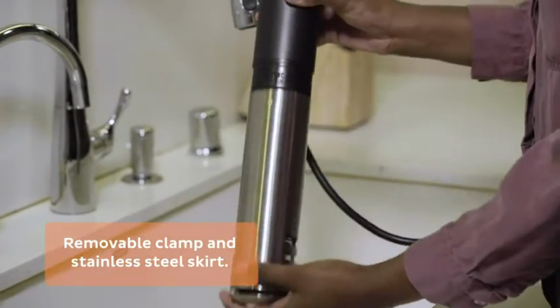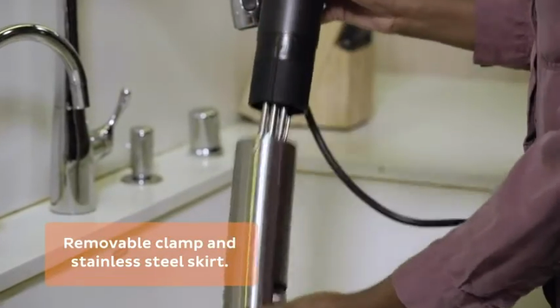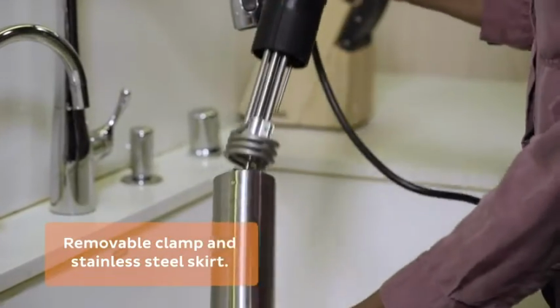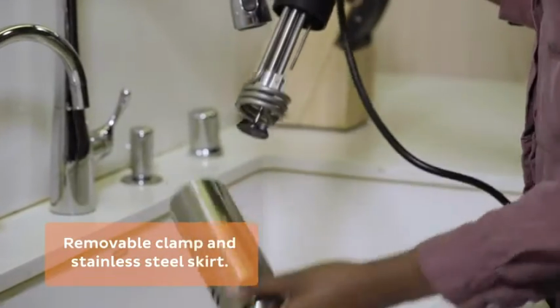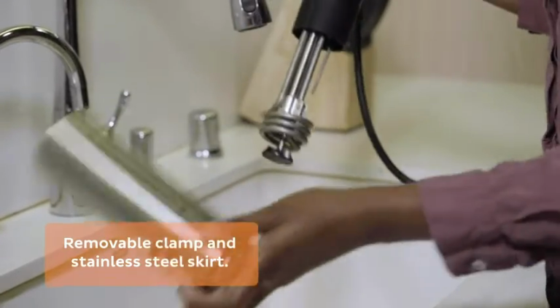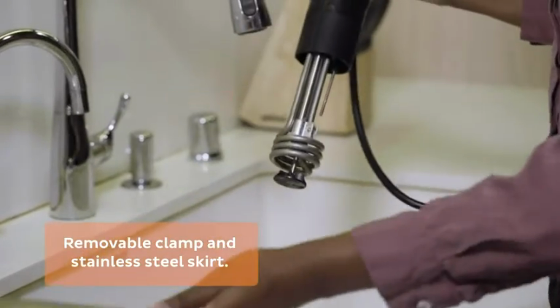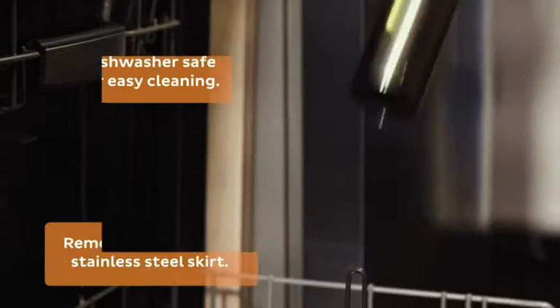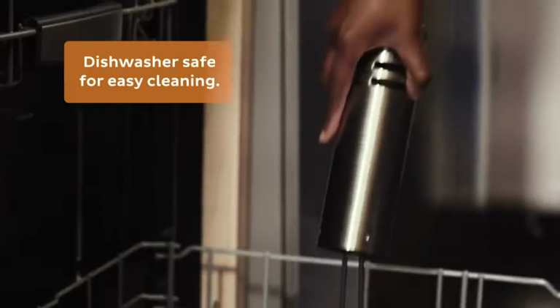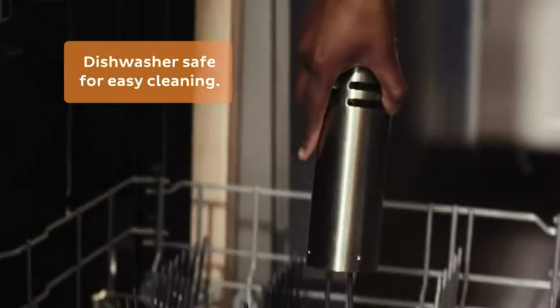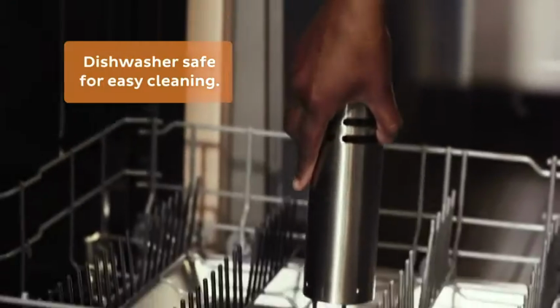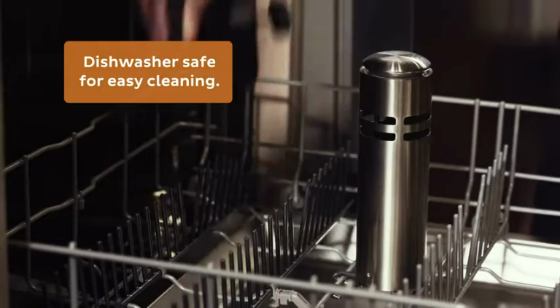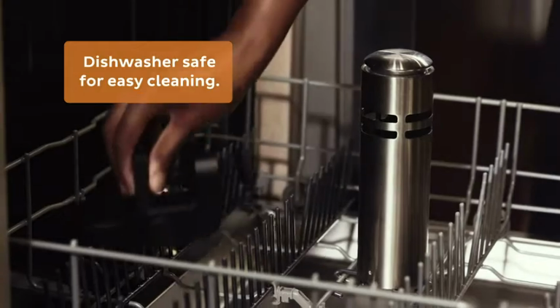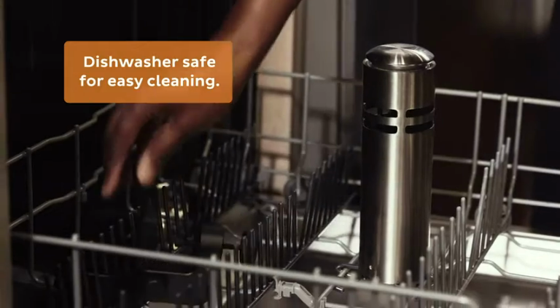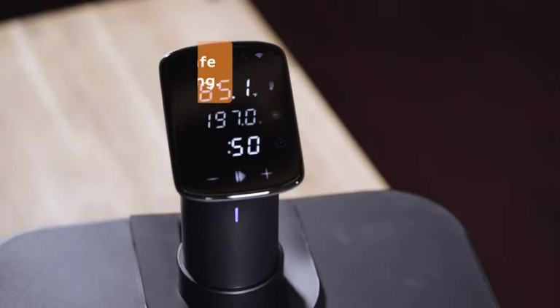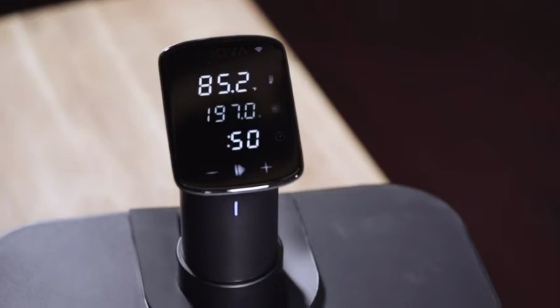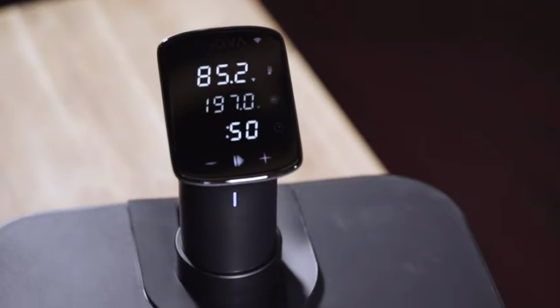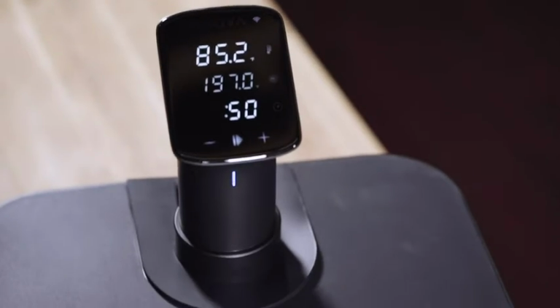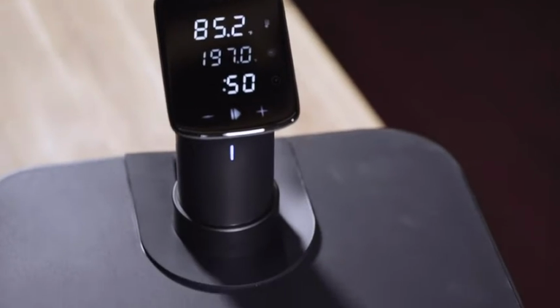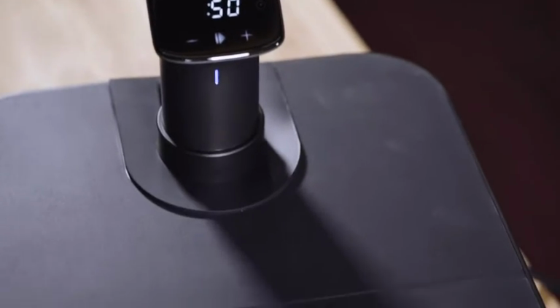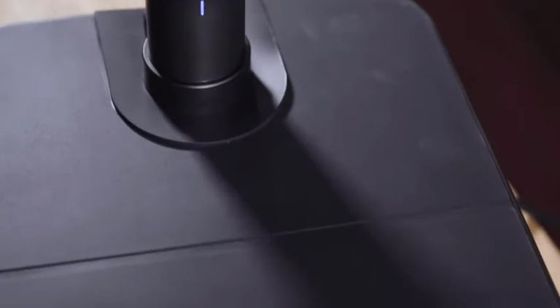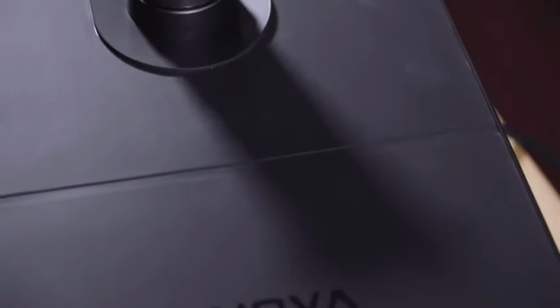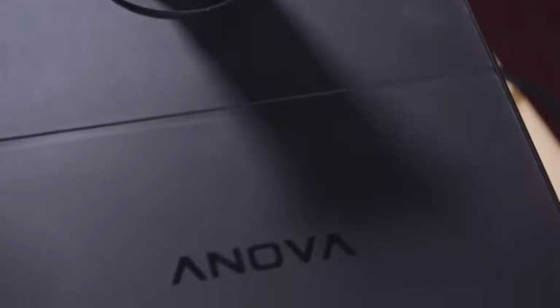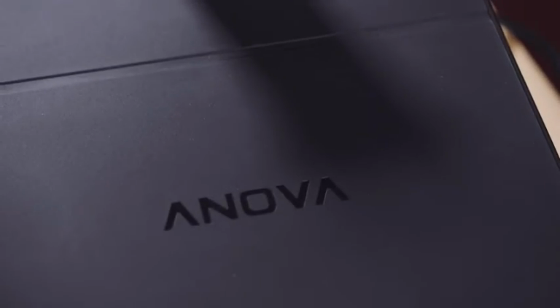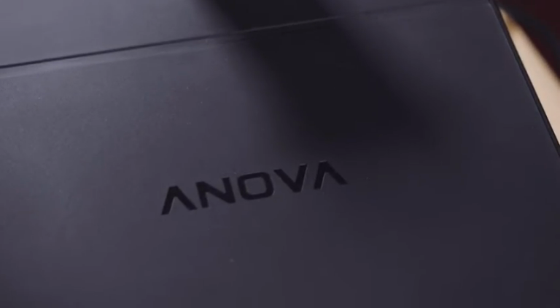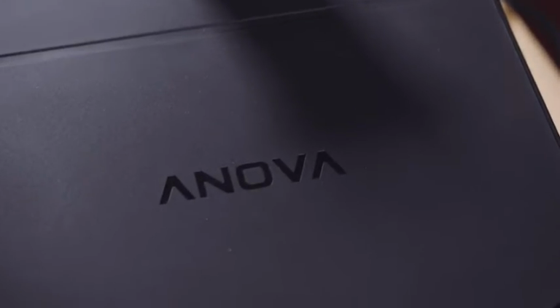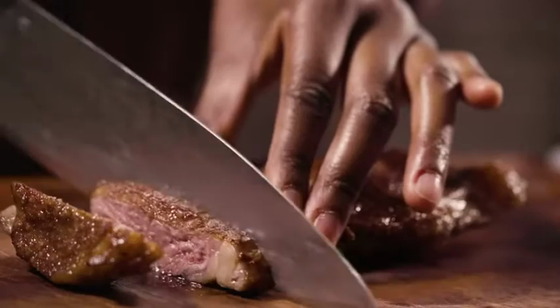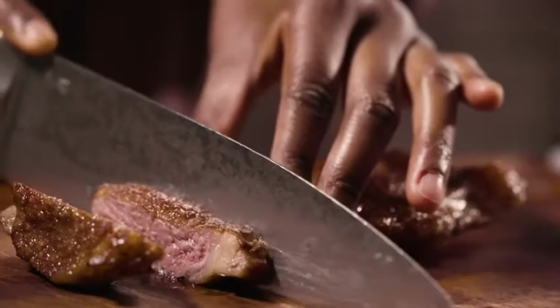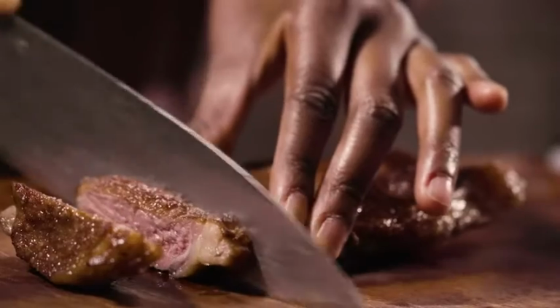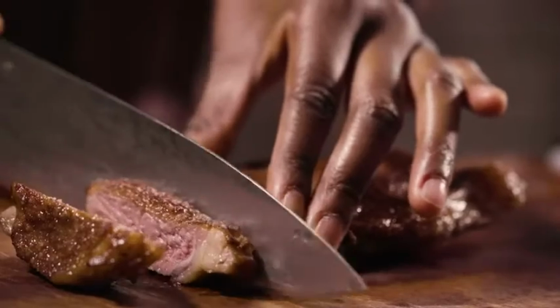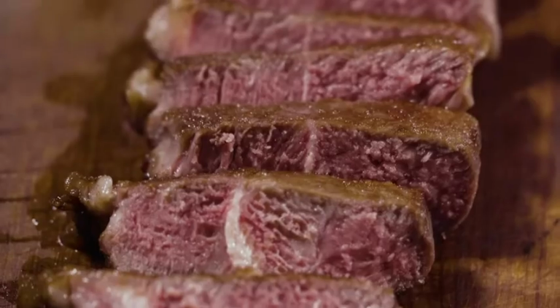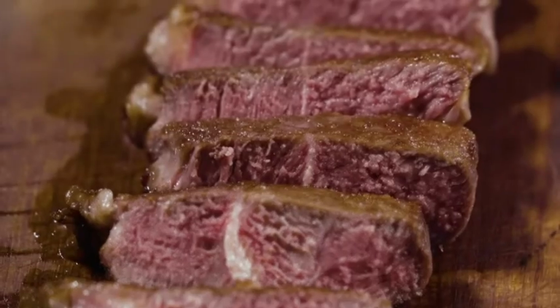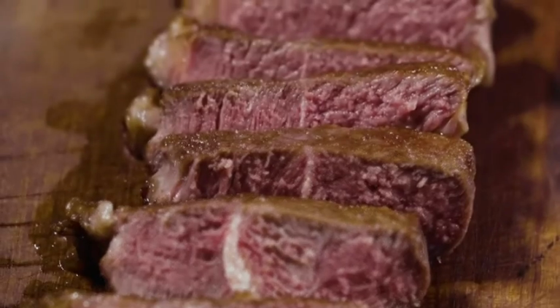The removable clamp and metal skirt are dishwasher safe. The ANOVA Precision Cooker Pro — perfect results every time.